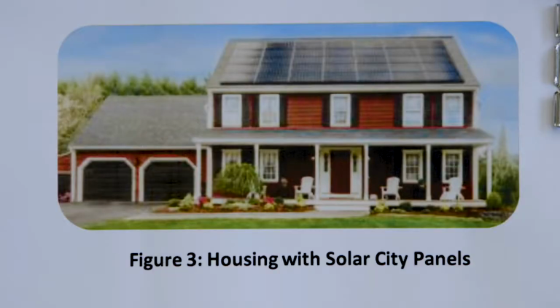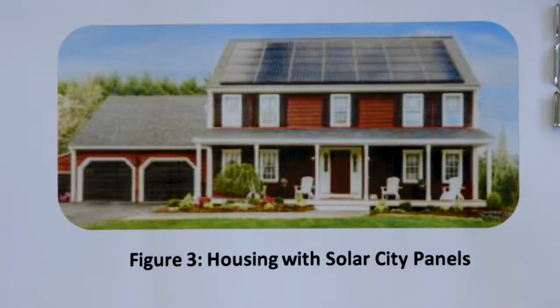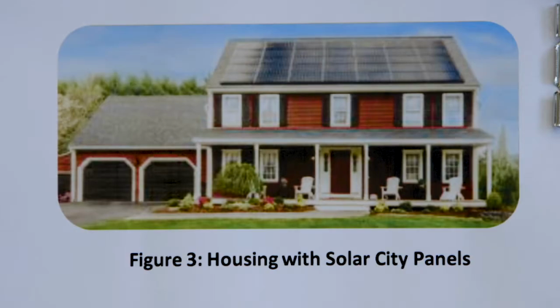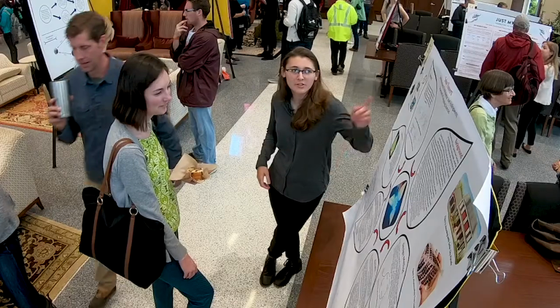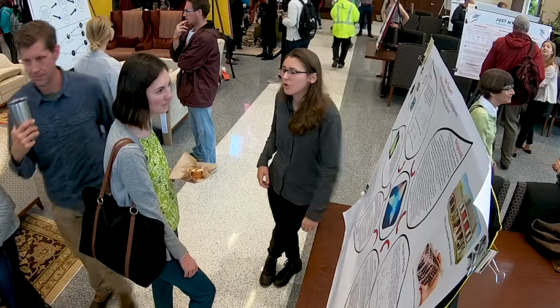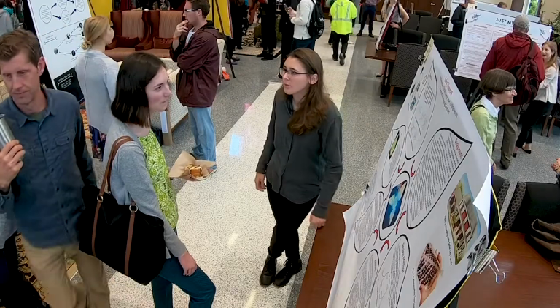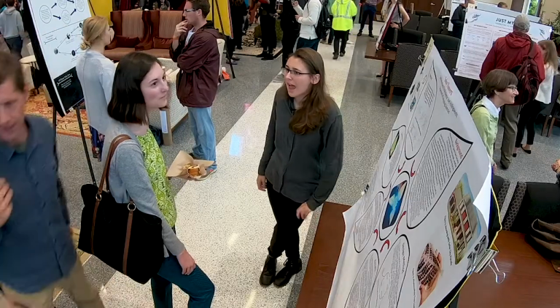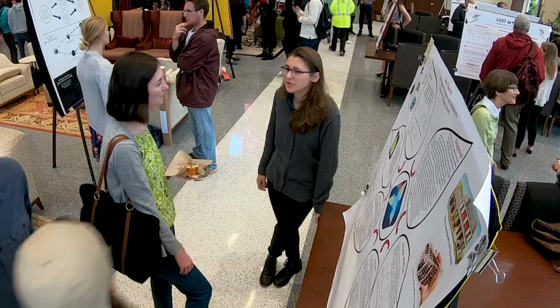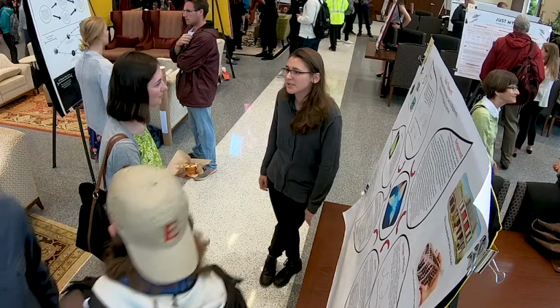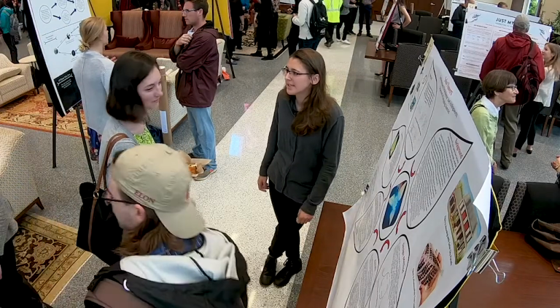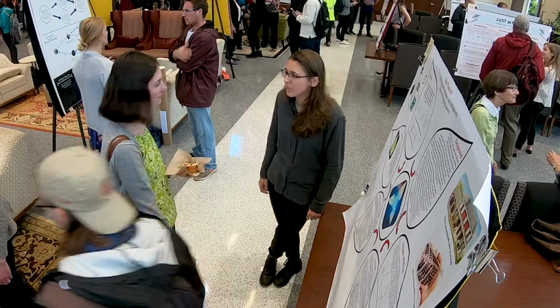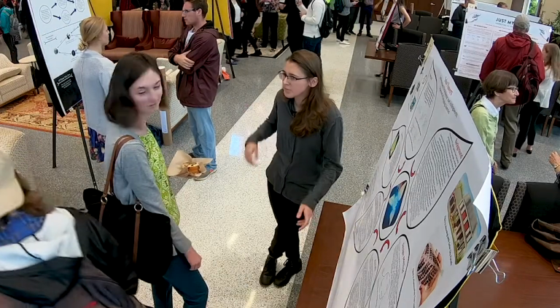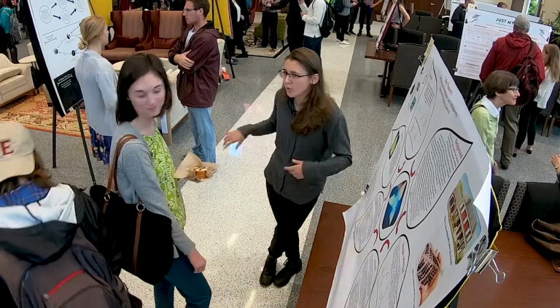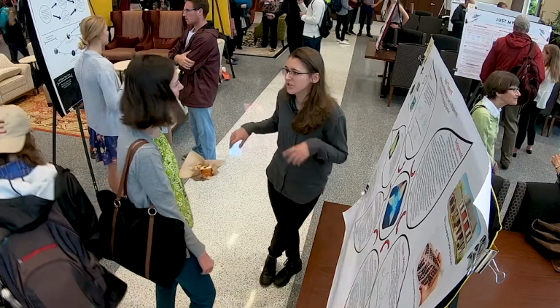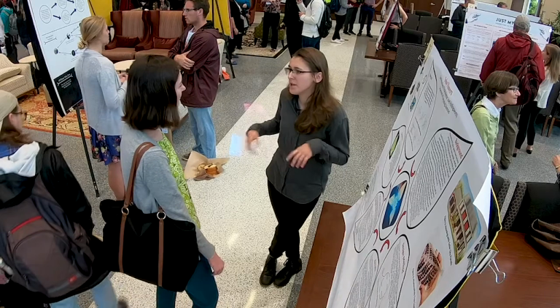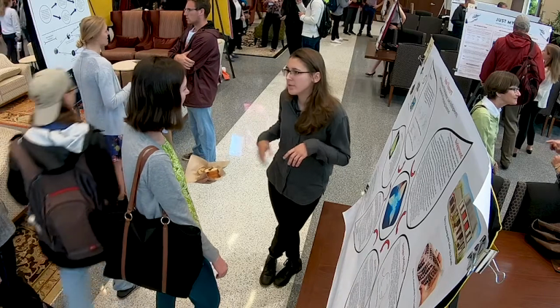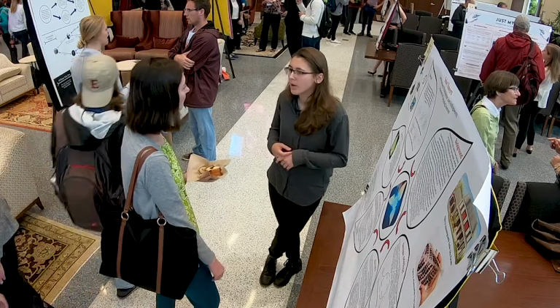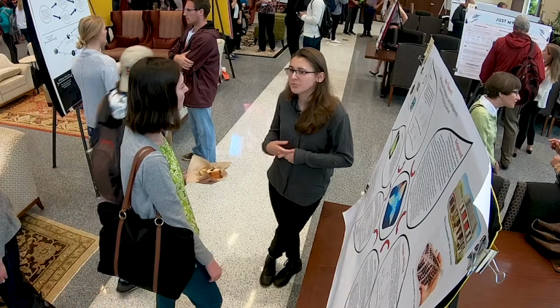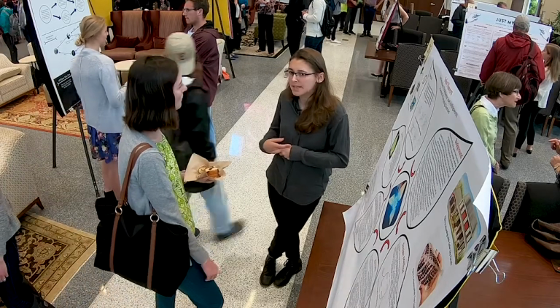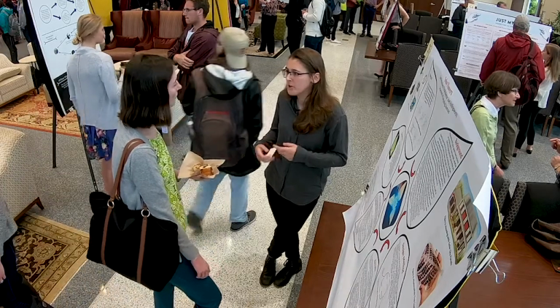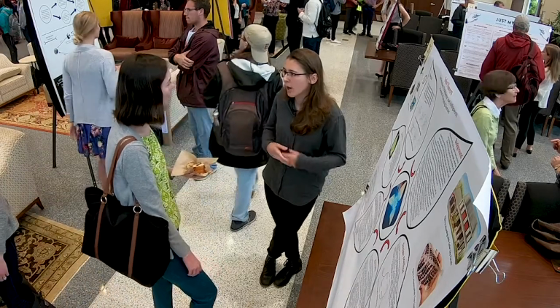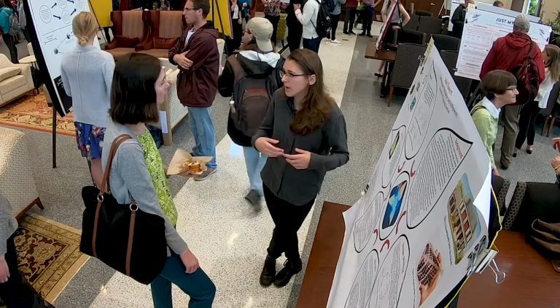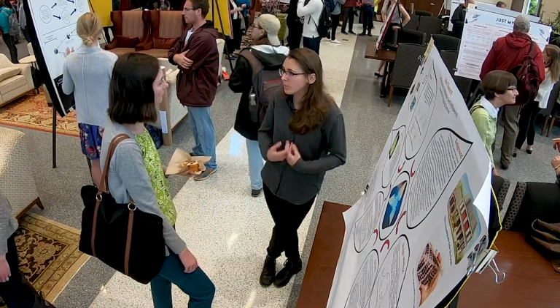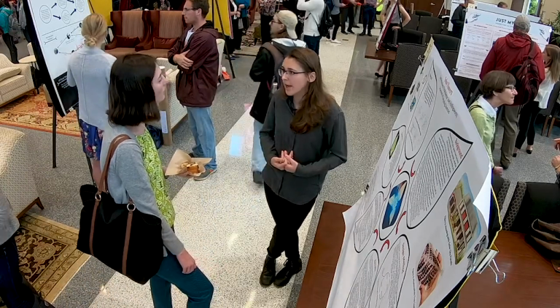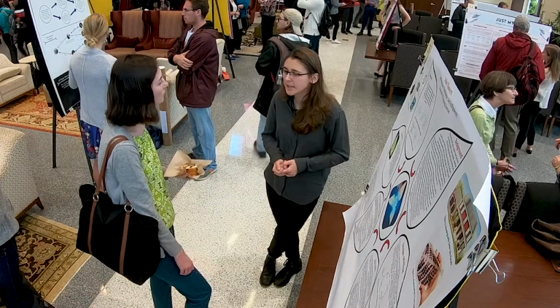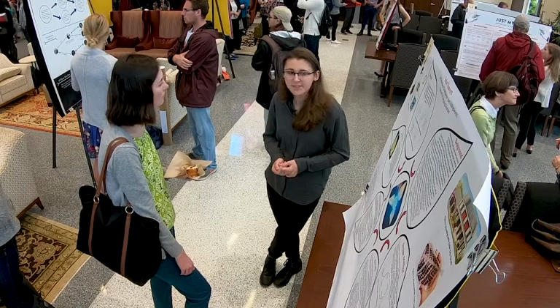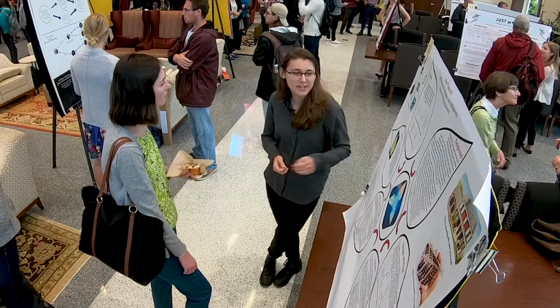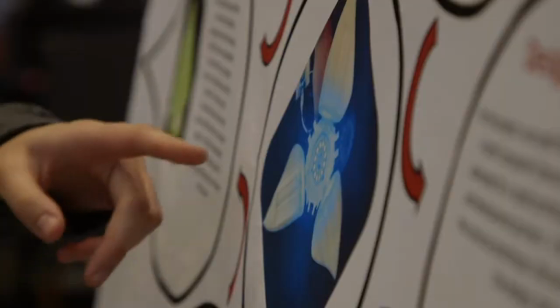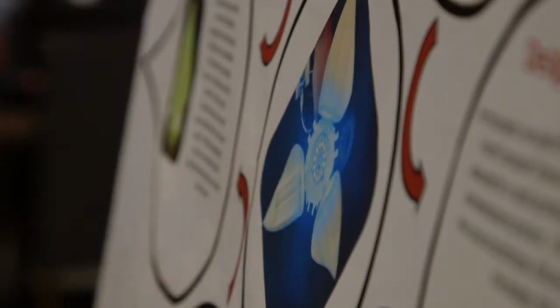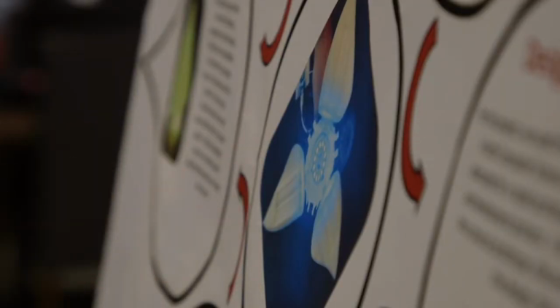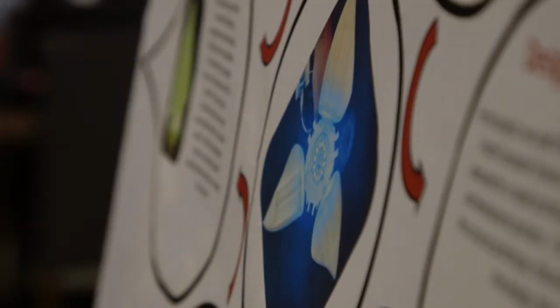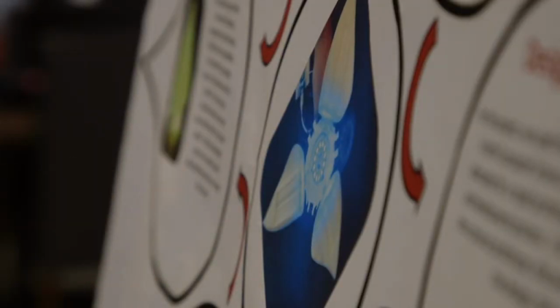Earlier last year my mentor Joel Hollingsworth had asked computer scientists what are some cool projects you would want to do, some cool ways to maybe incorporate art with computer science, and I suggested that mechanical flowers seem pretty cool.